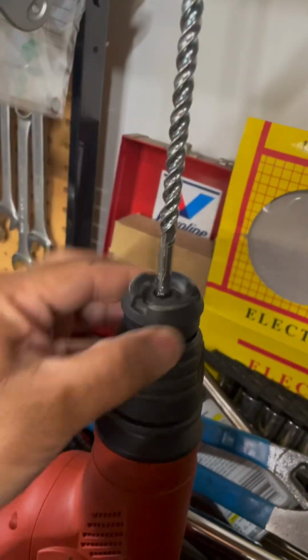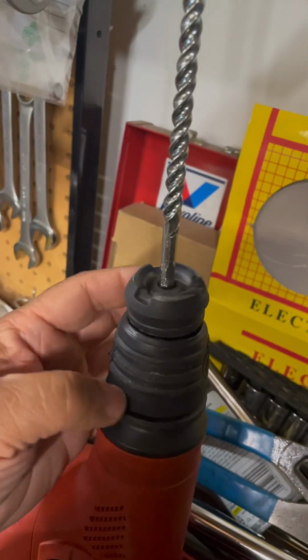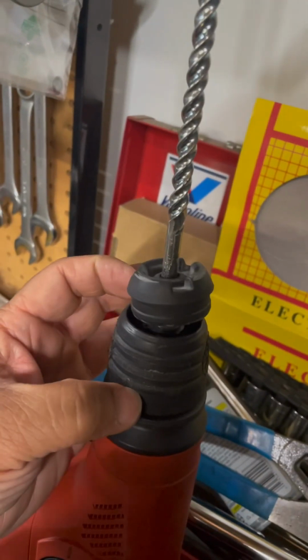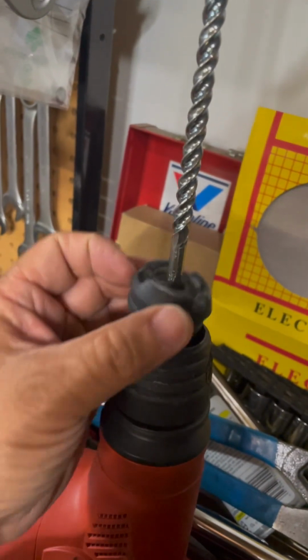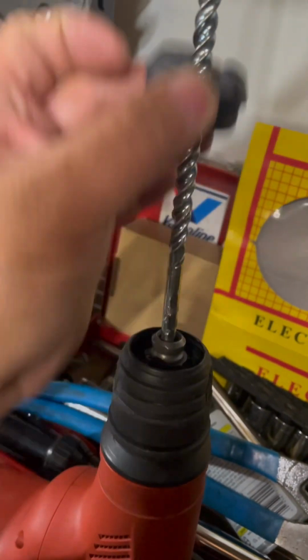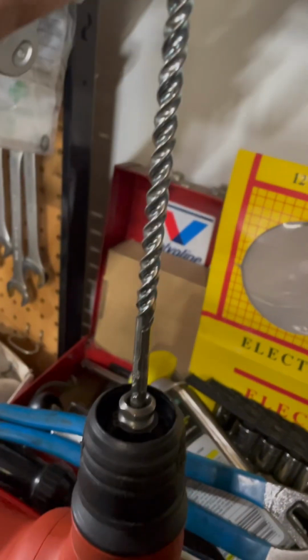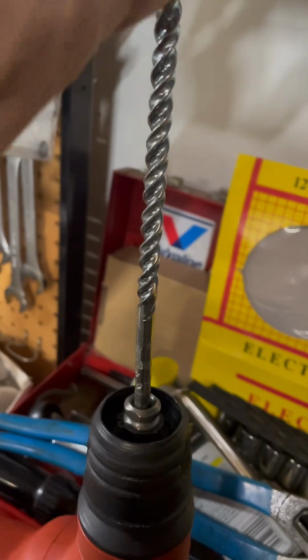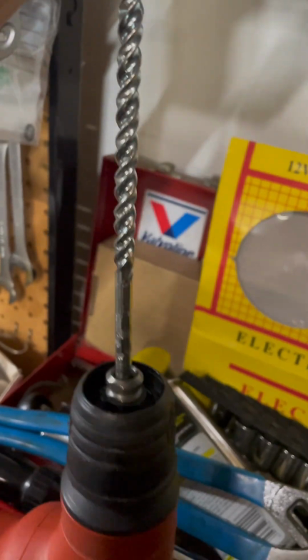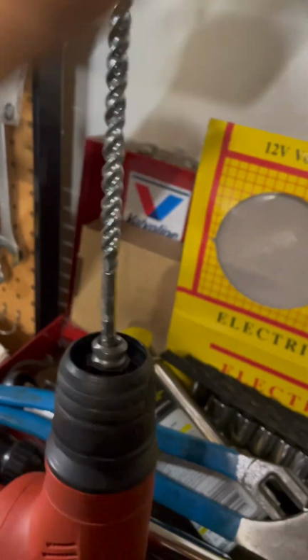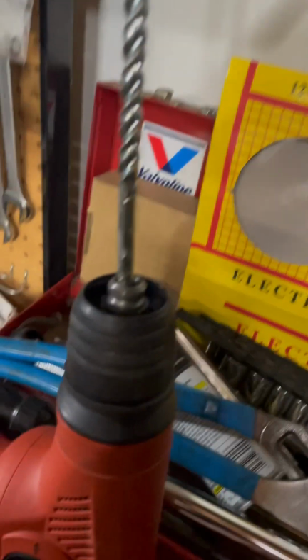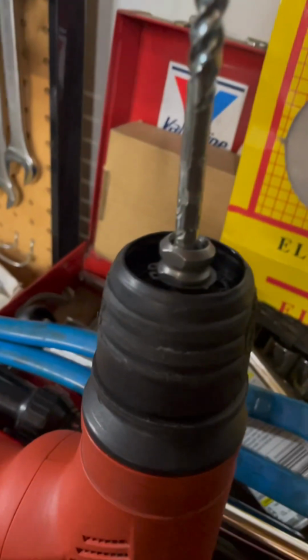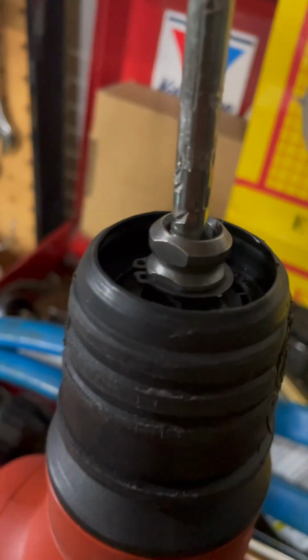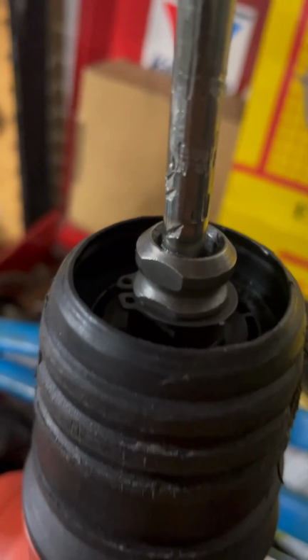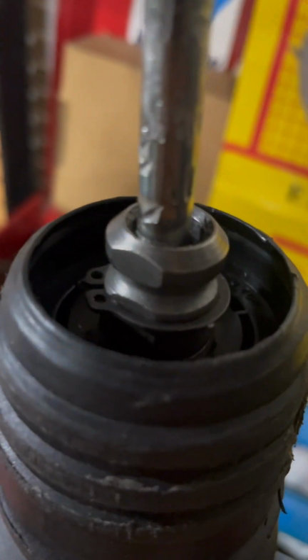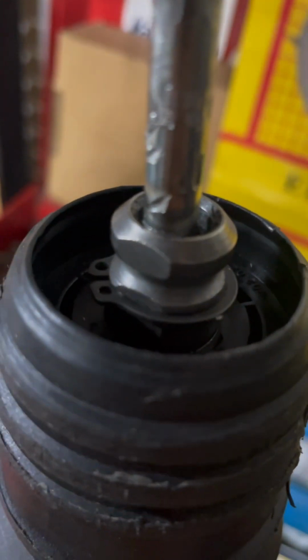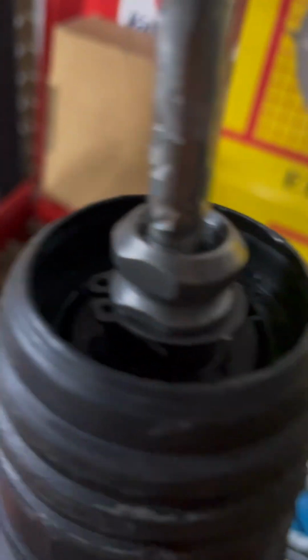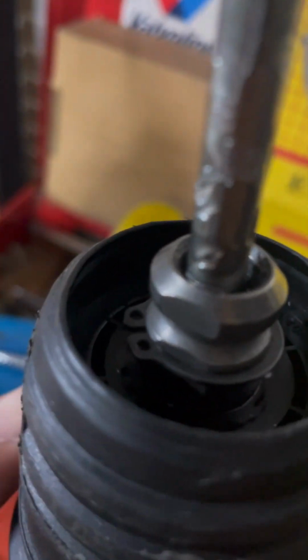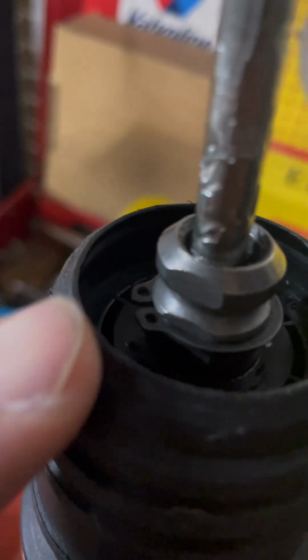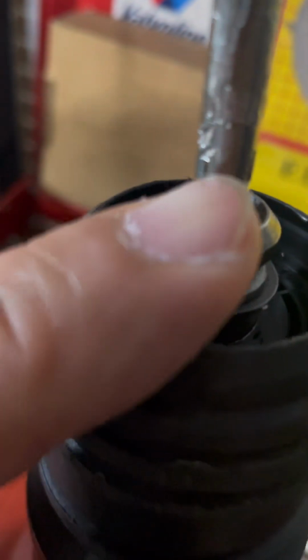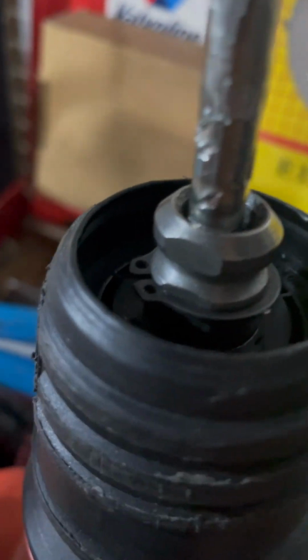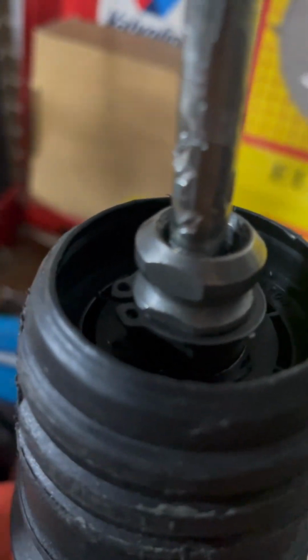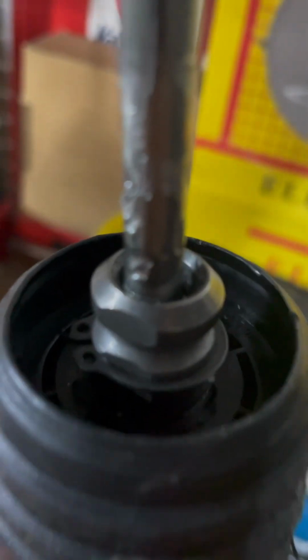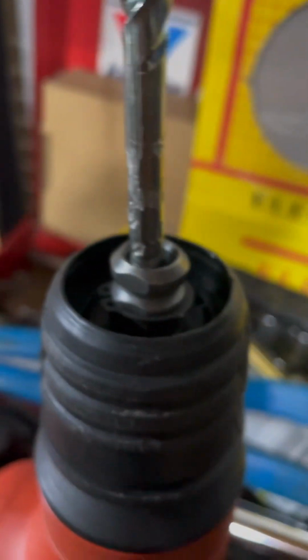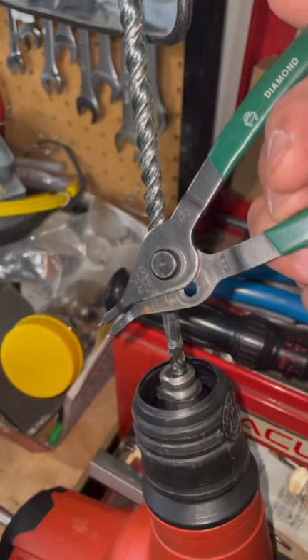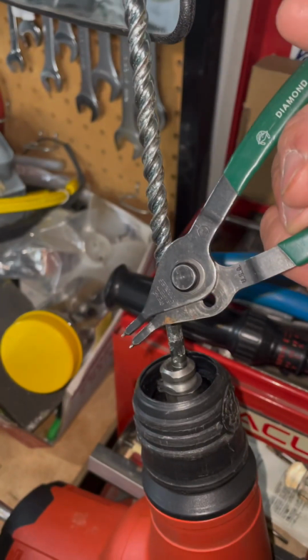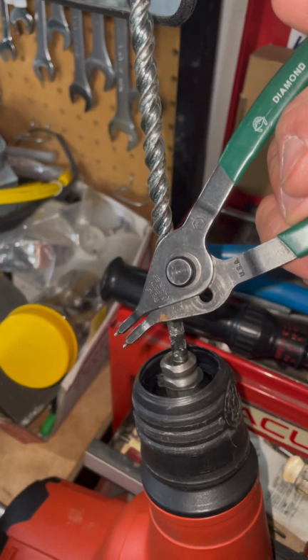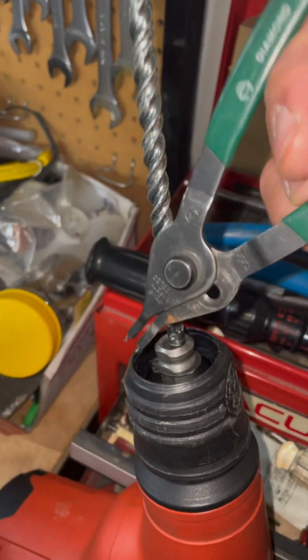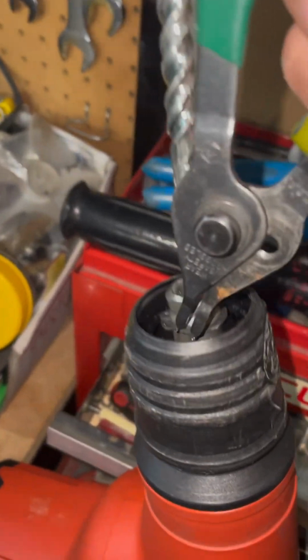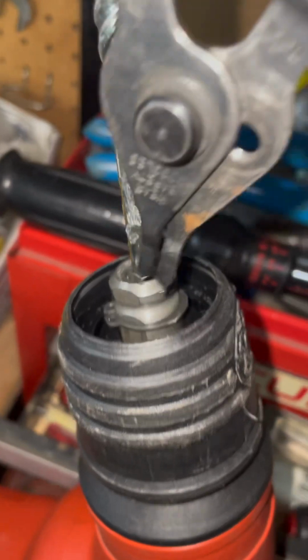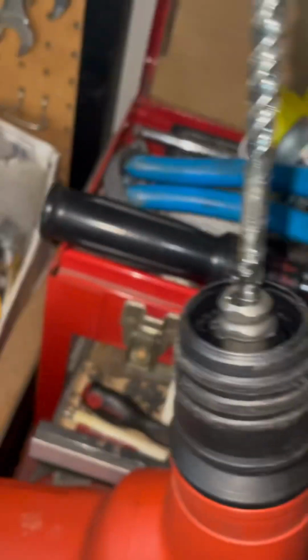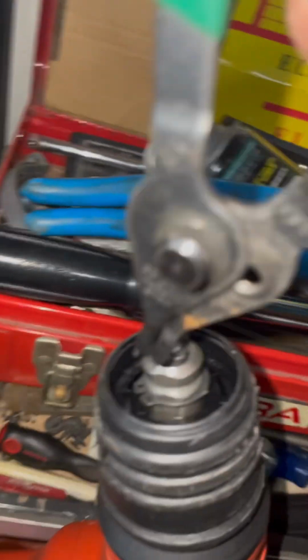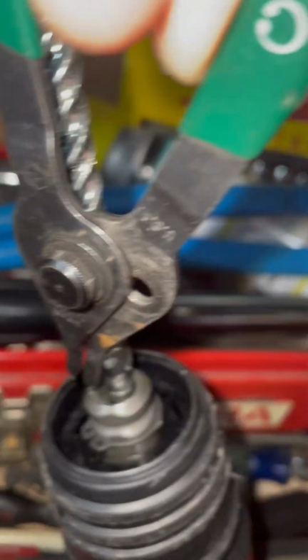Use a screwdriver to remove the rubber boot - take that out. That exposes the snap ring. Take a pair of snap ring pliers and remove the snap ring.